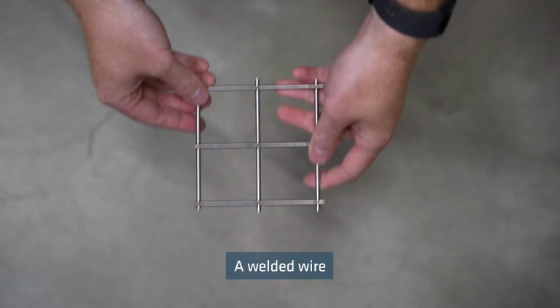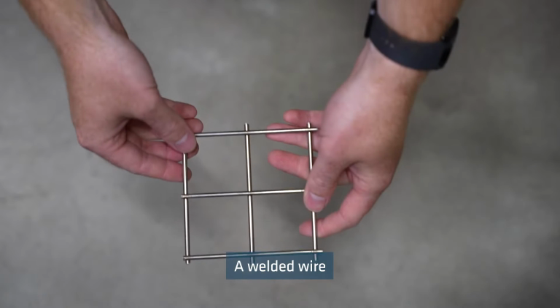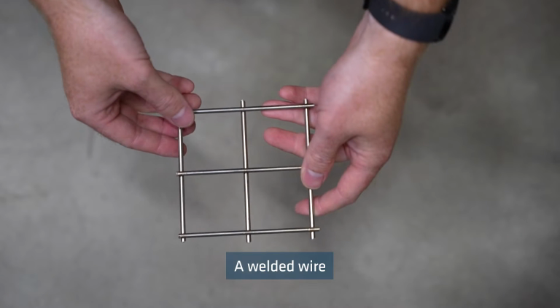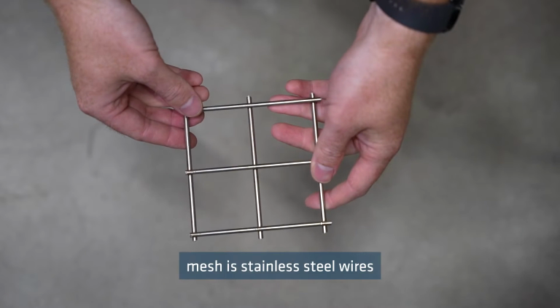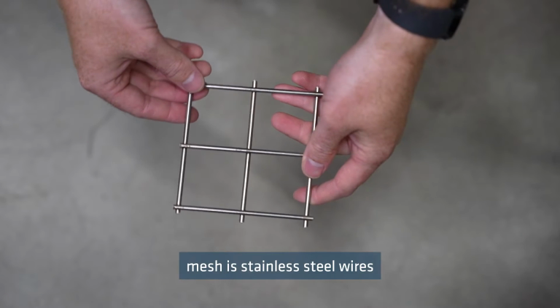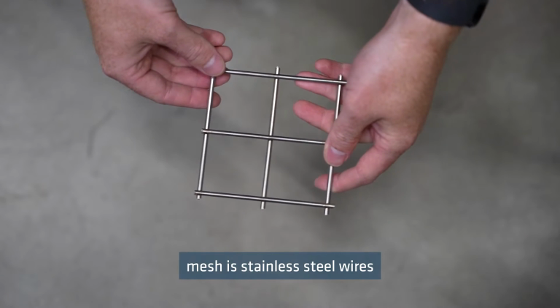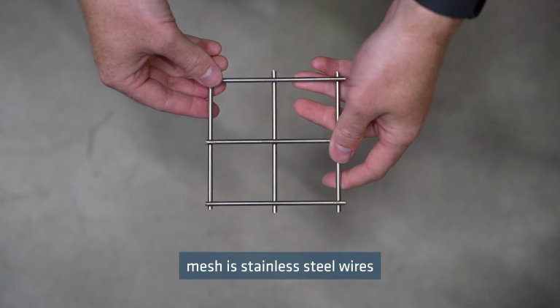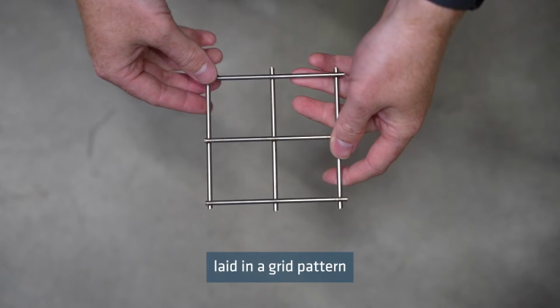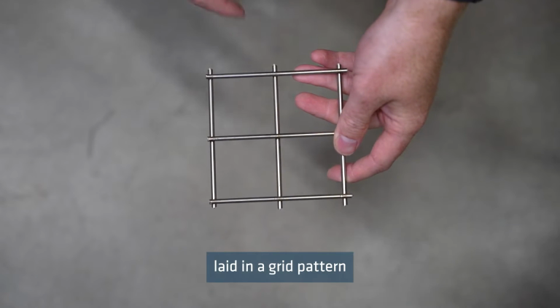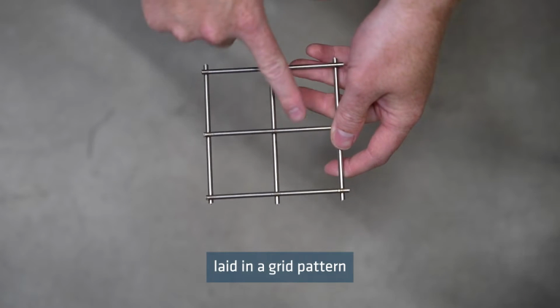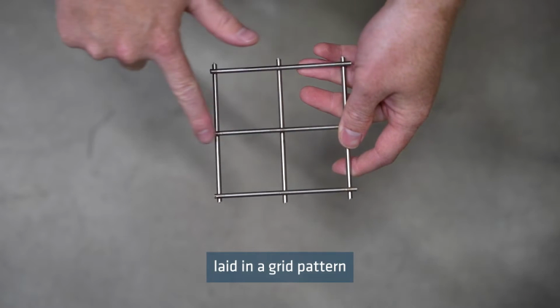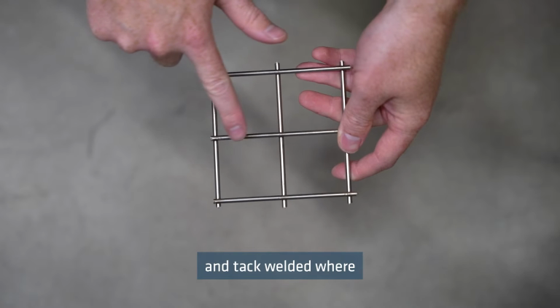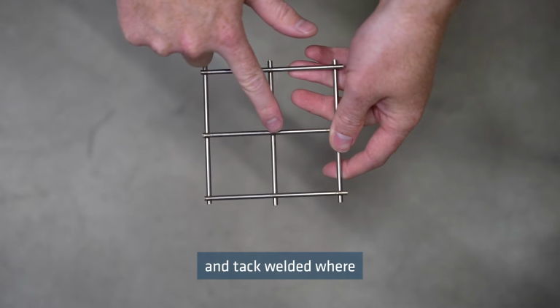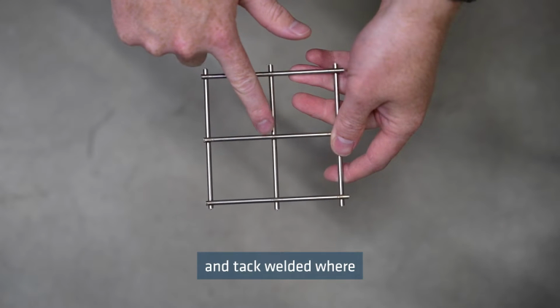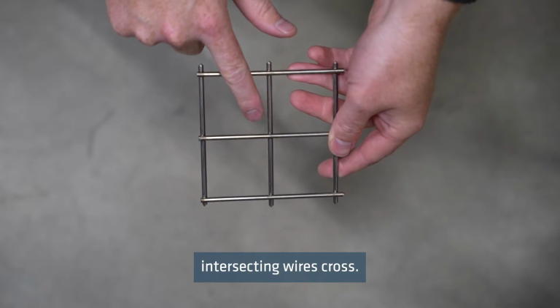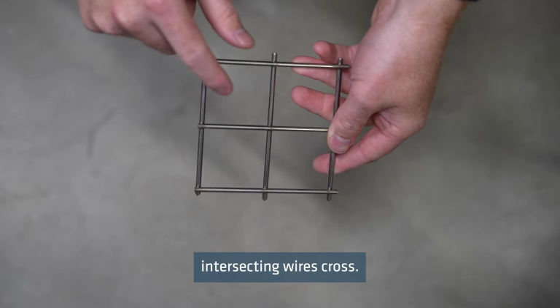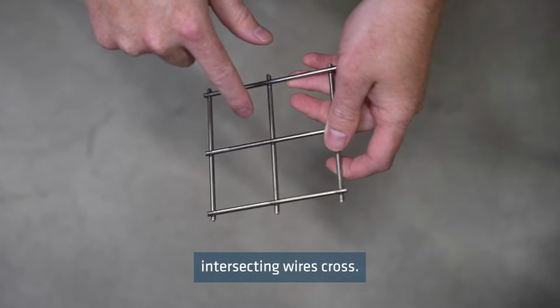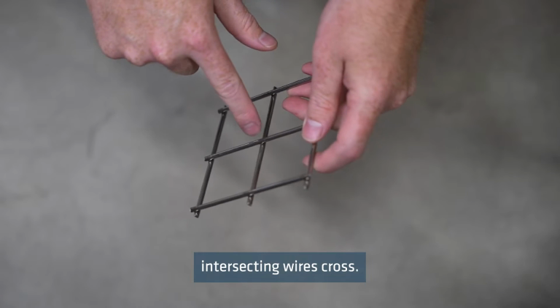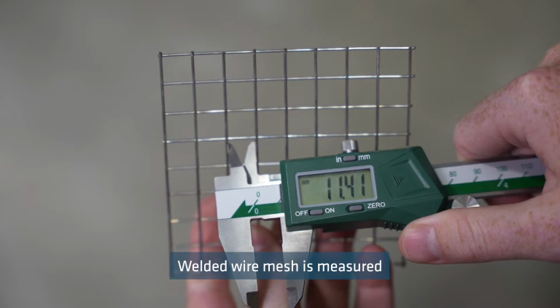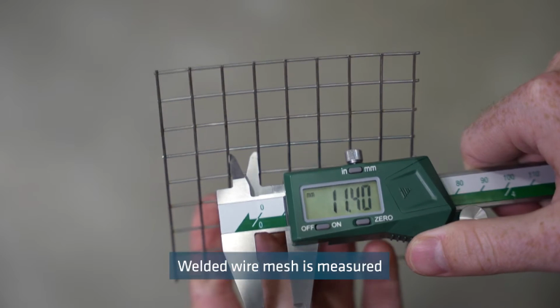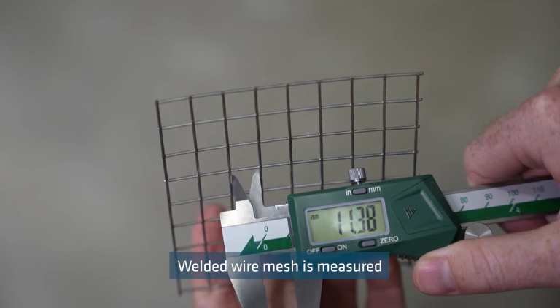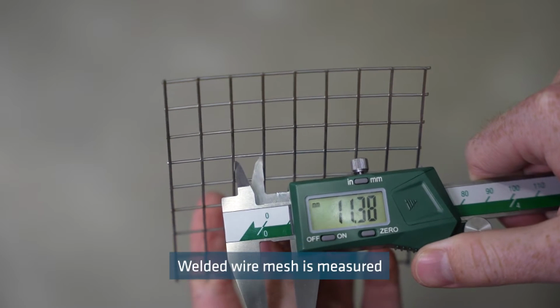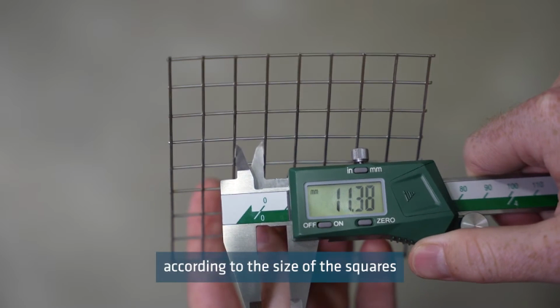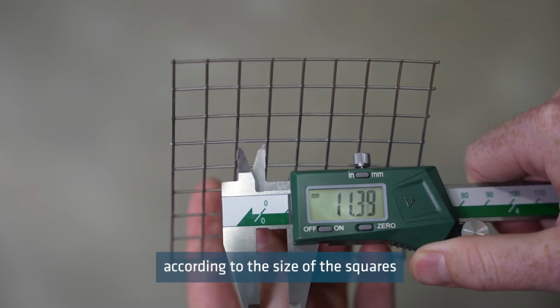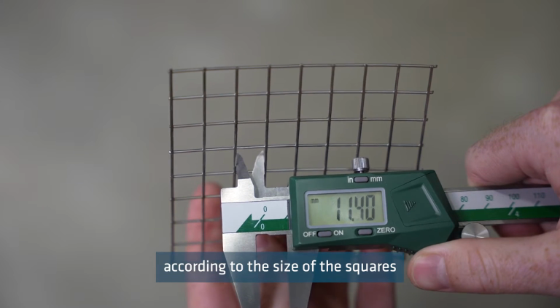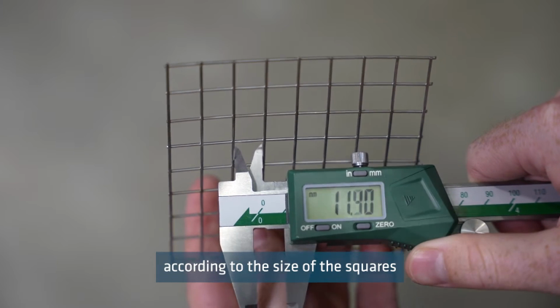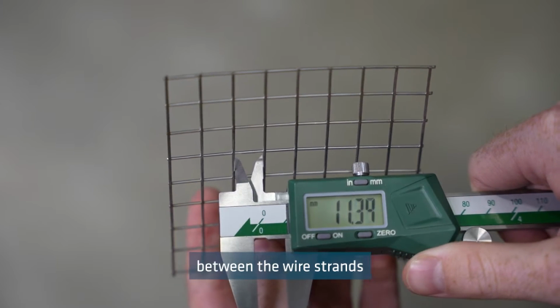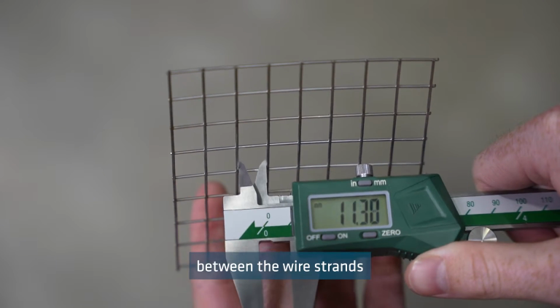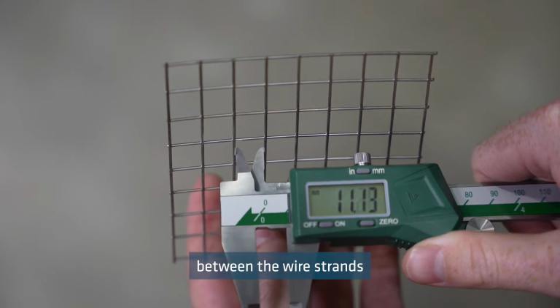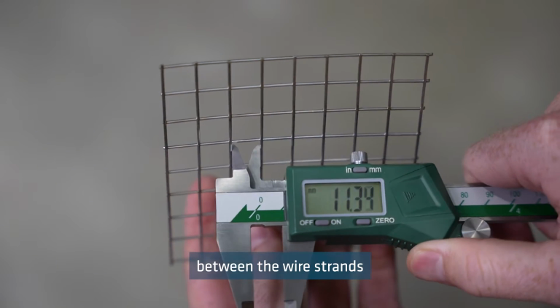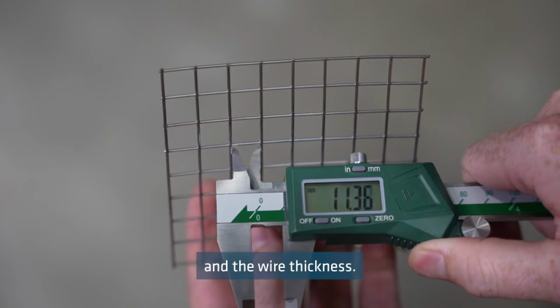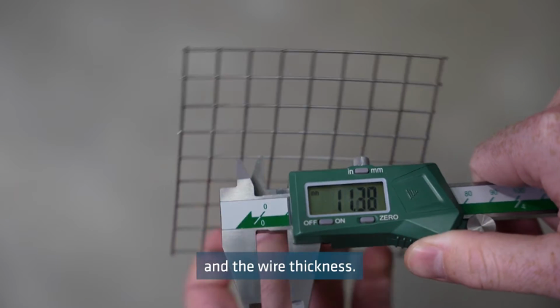A welded wire mesh is stainless steel wires laid in a grid pattern and tack welded where intersecting wires cross. Welded wire mesh is measured according to the size of the squares between the wire strands and the wire thickness.